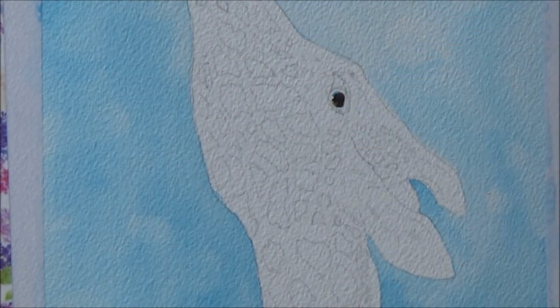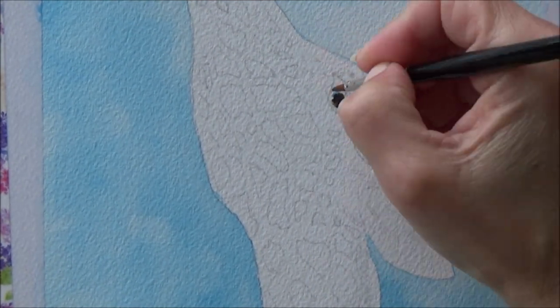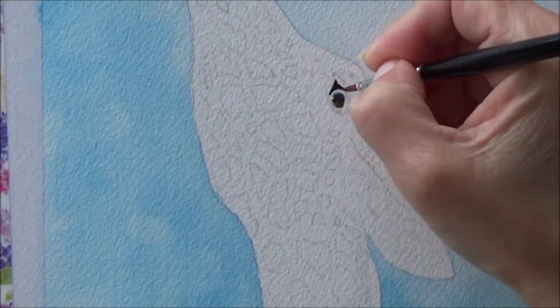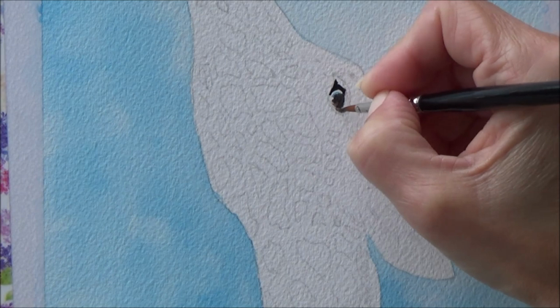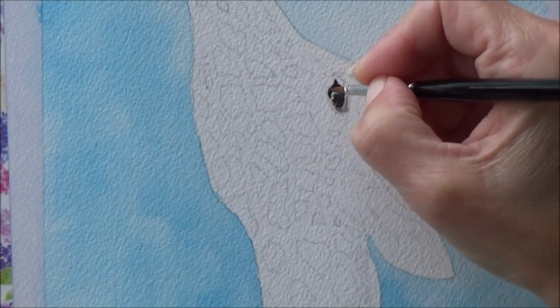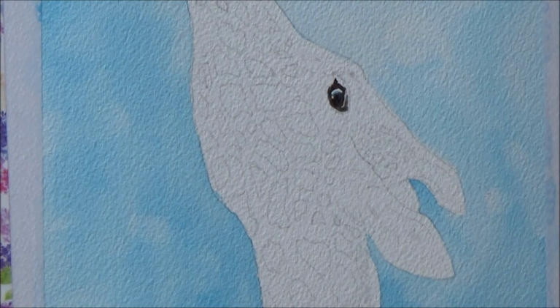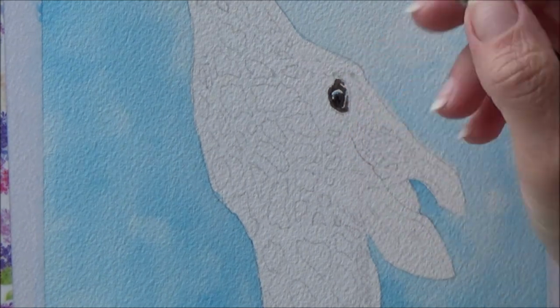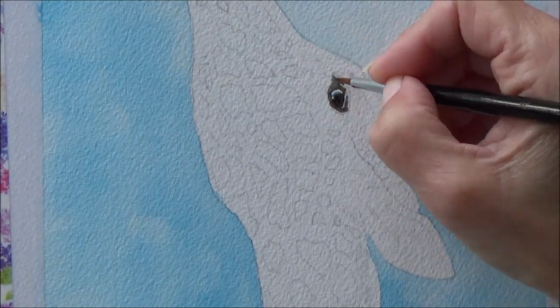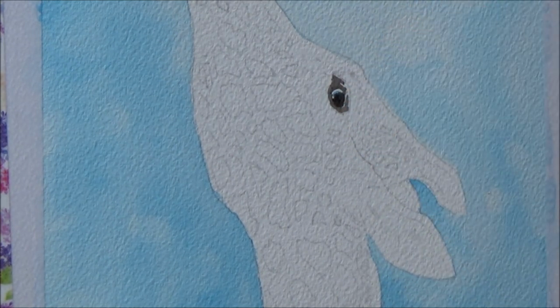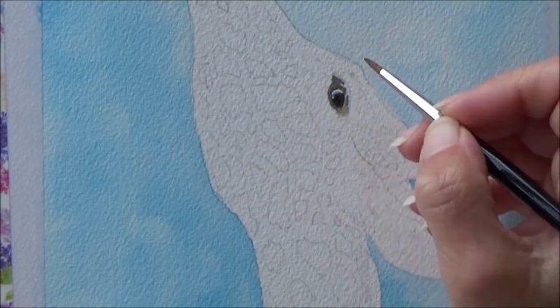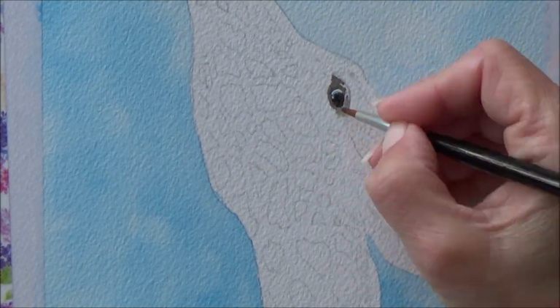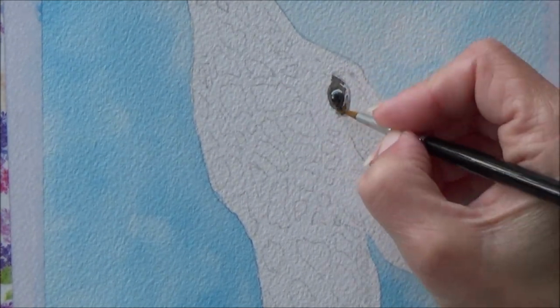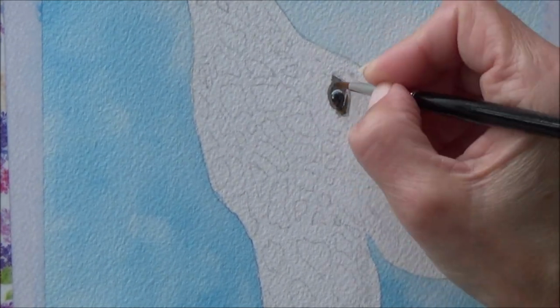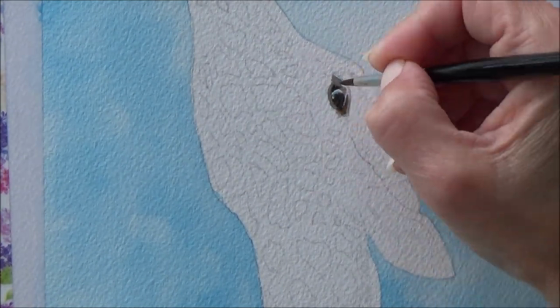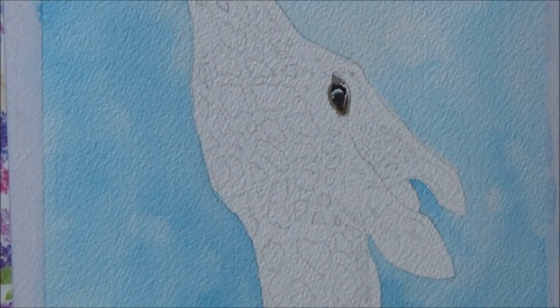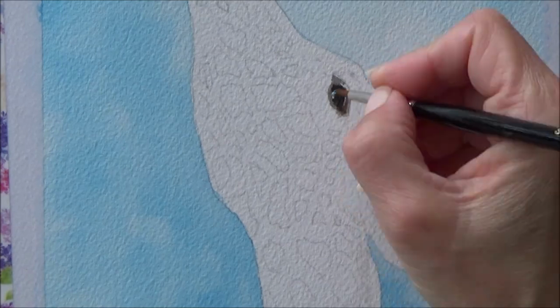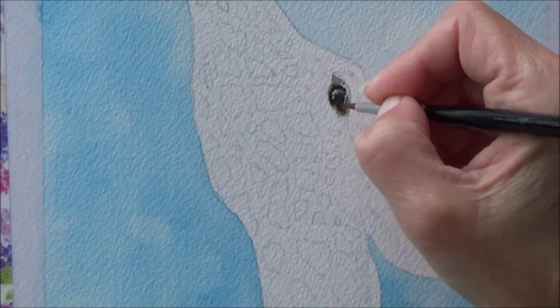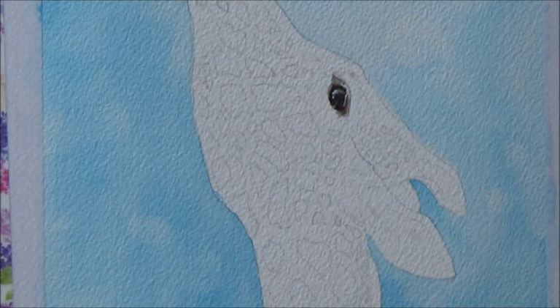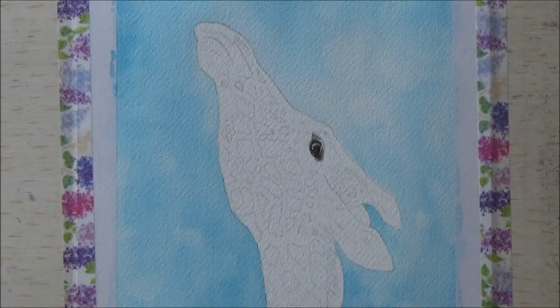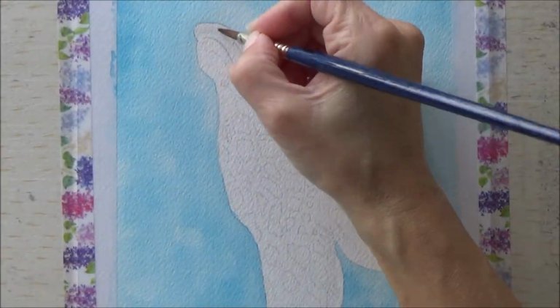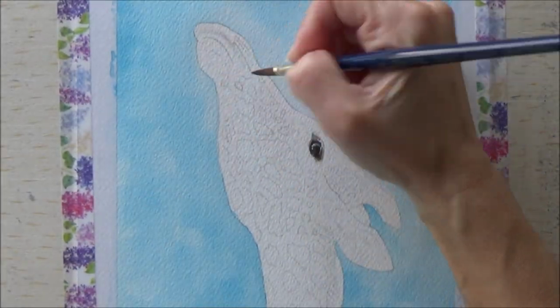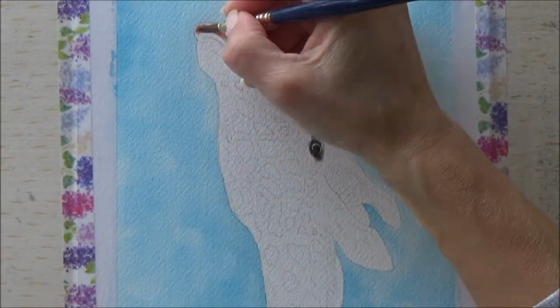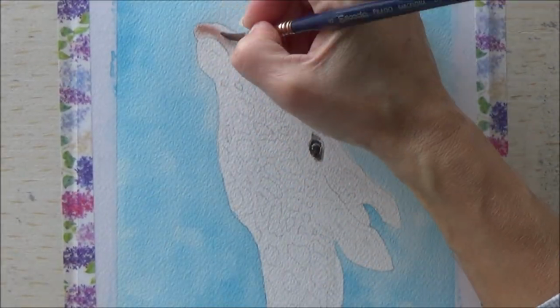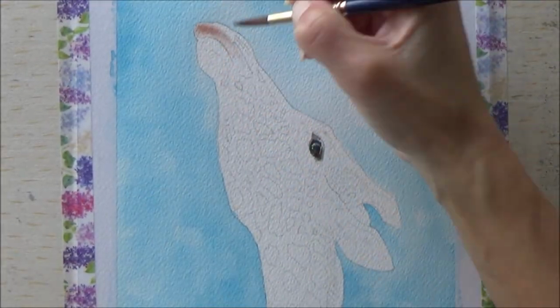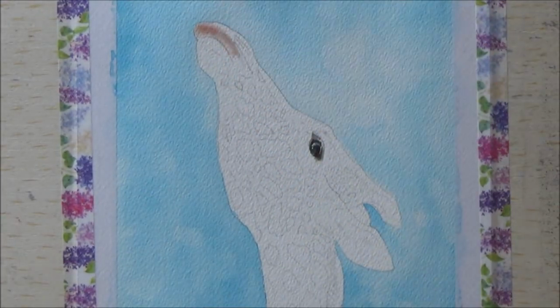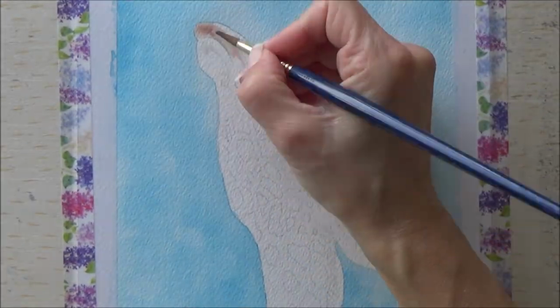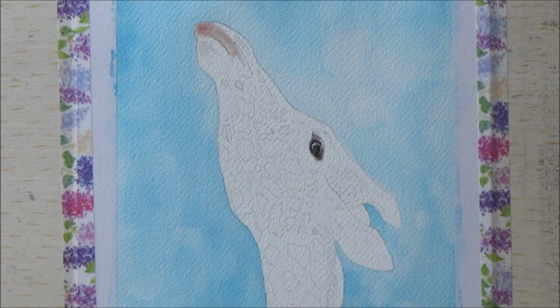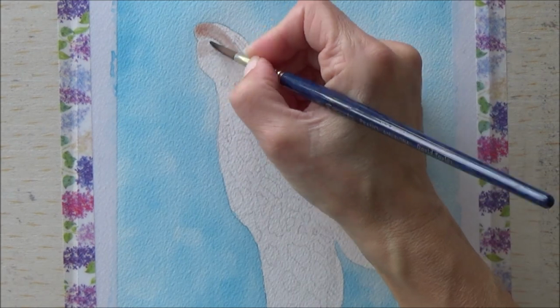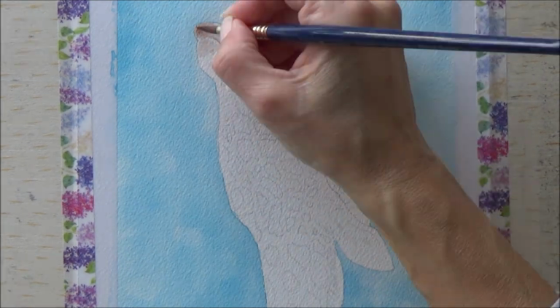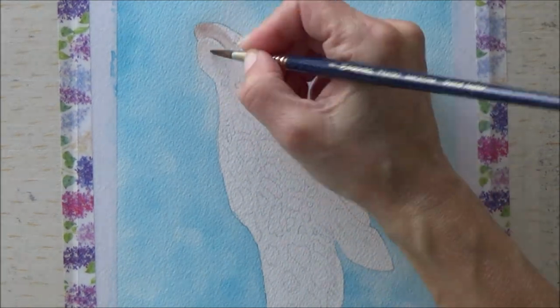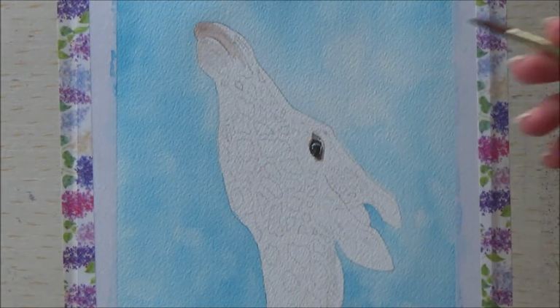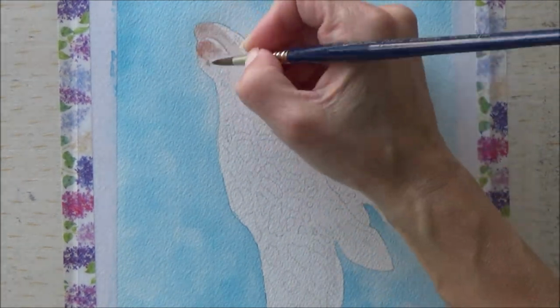With the background done, I went in and began to paint the giraffe's eye using a small round paint brush and a mixture of black, brown, and a bit of that turquoise ink as well. With this done I moved up to the mouth of the giraffe and added a bit of color to the nostril and the nose.